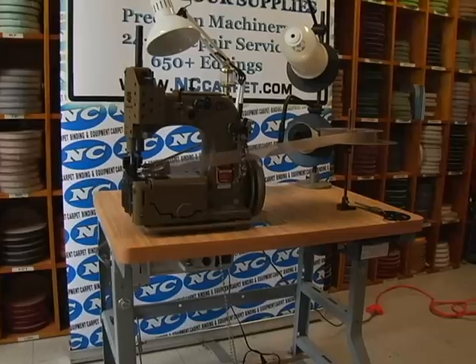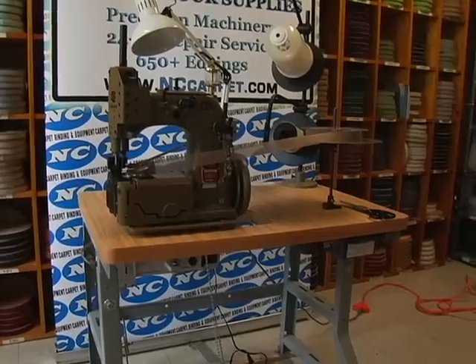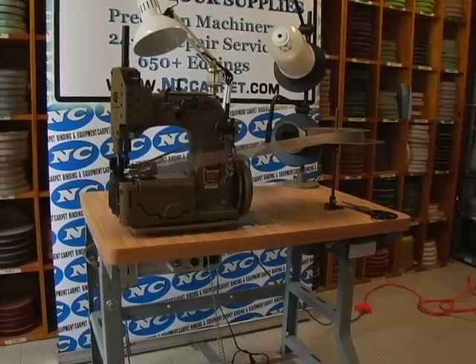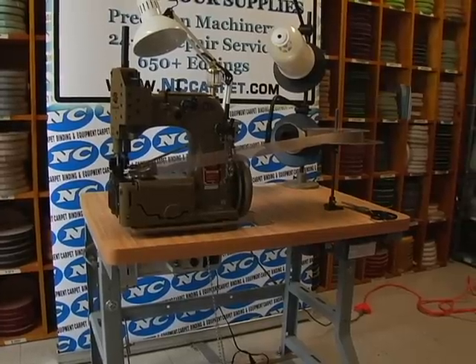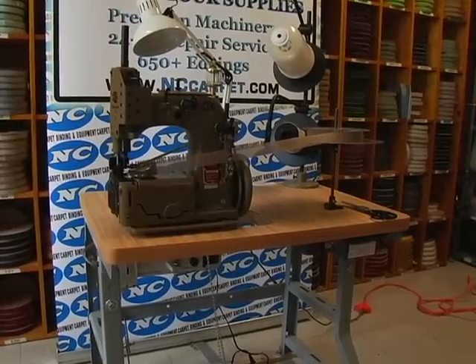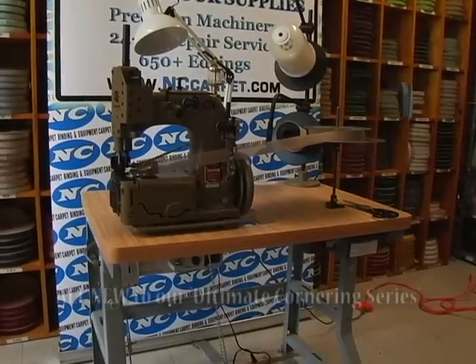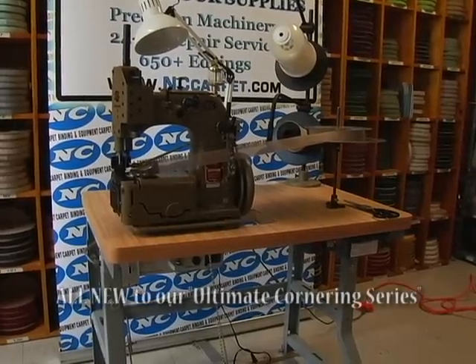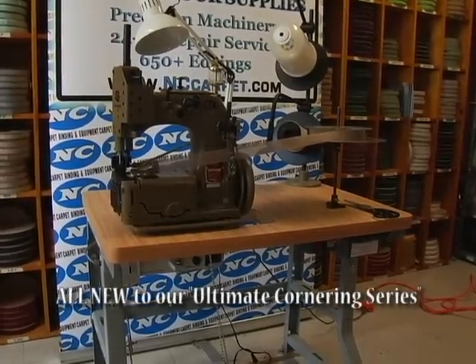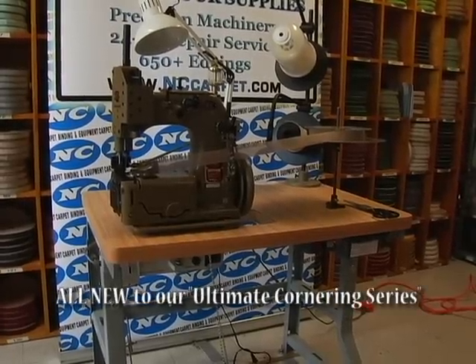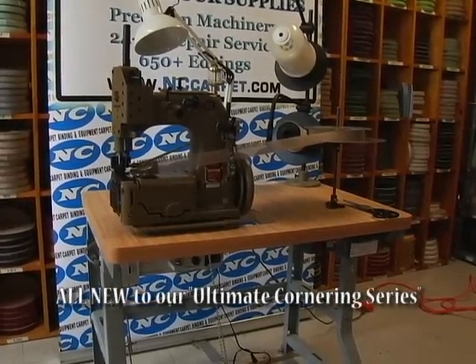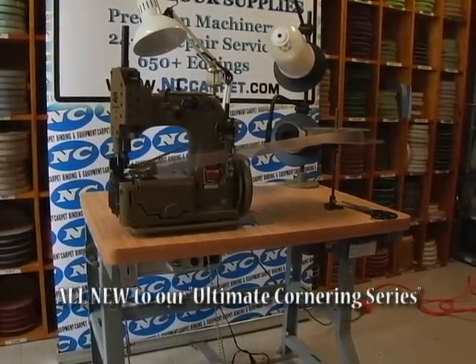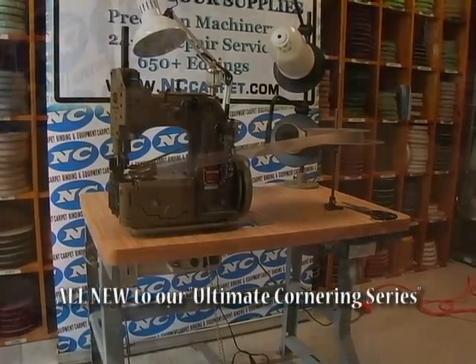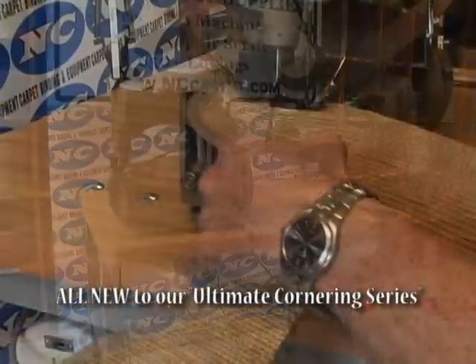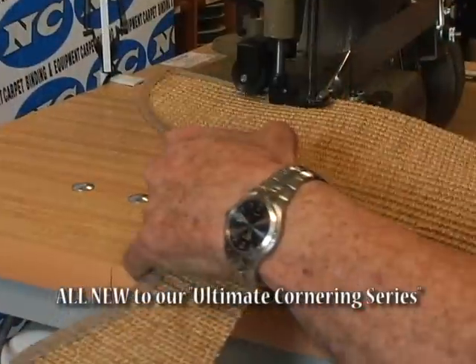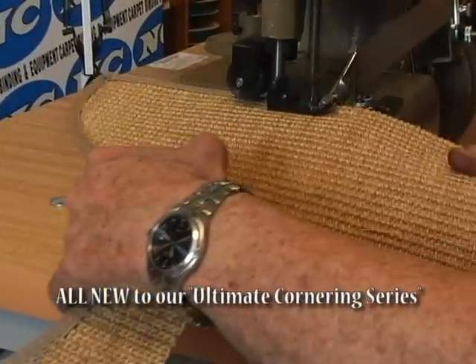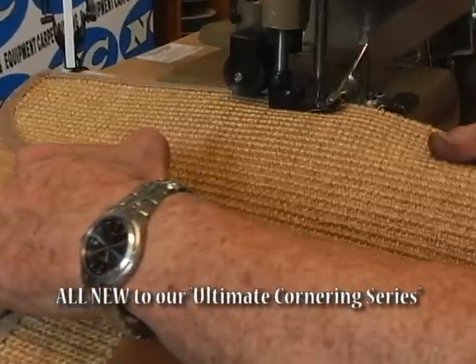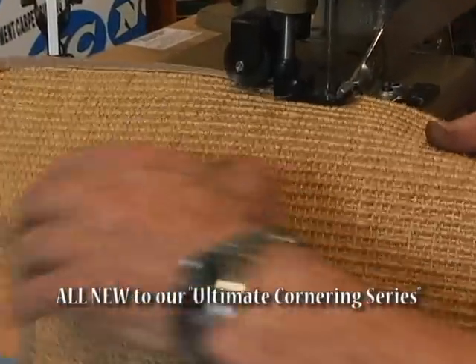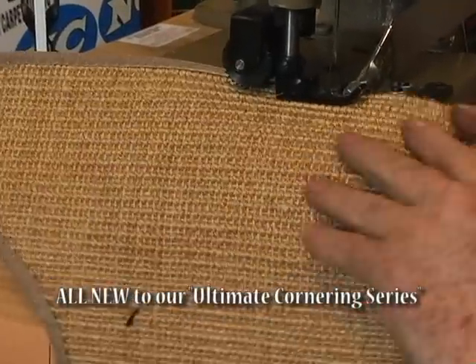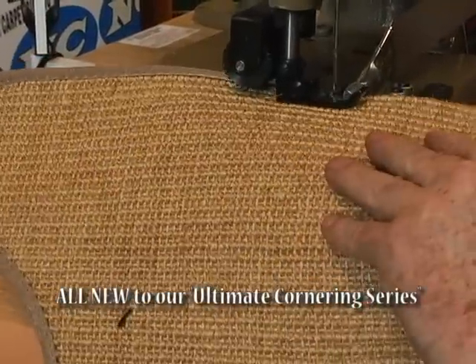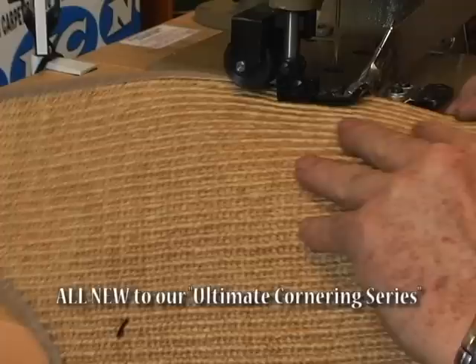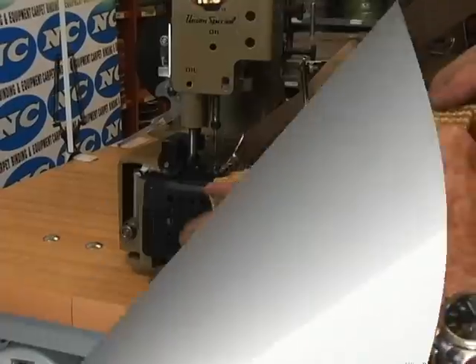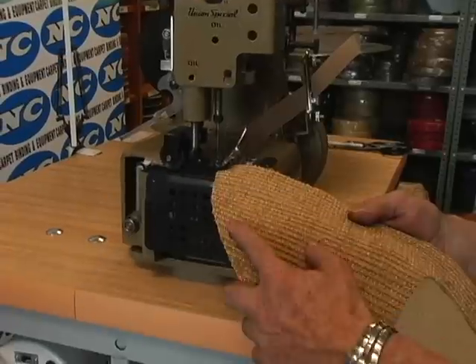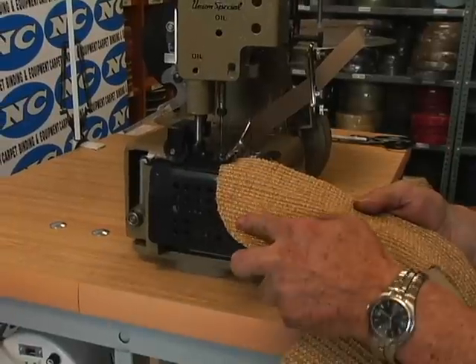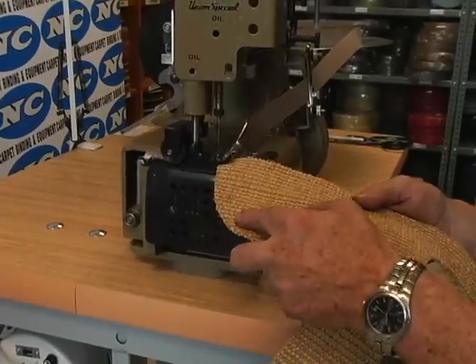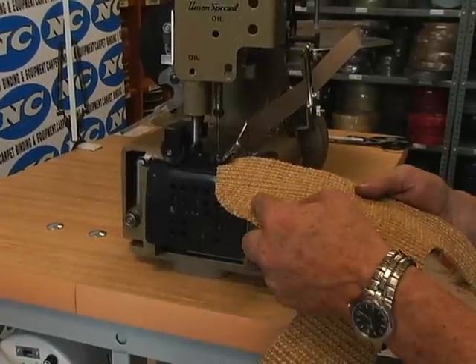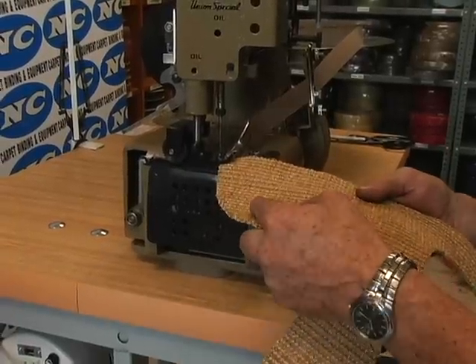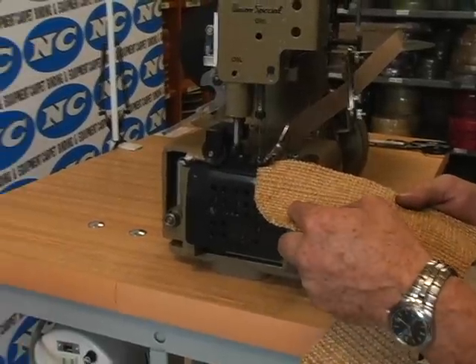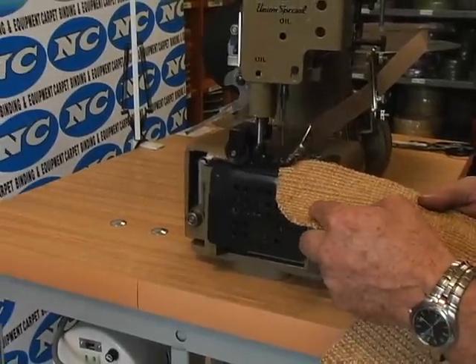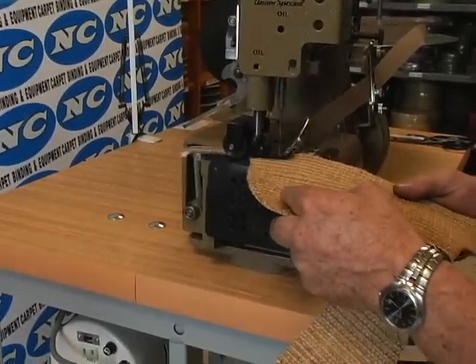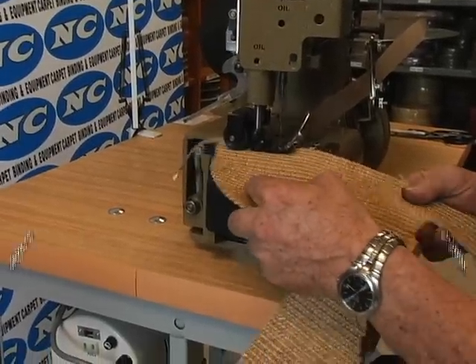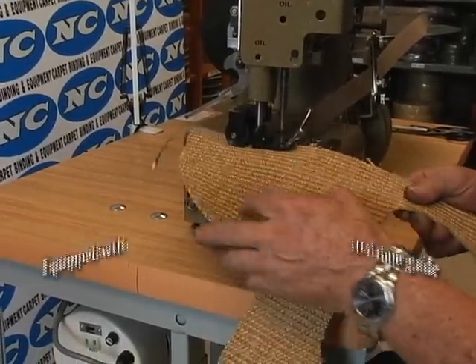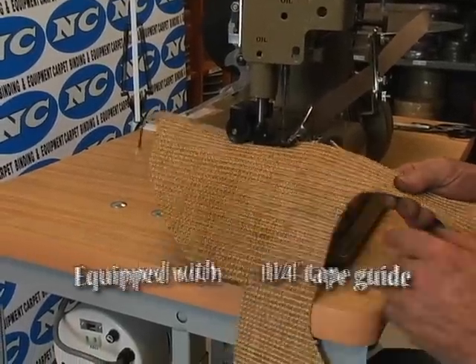This unit is set to make its debut at Surfaces 2009. The all-new NC Ultimate Cornering Table Model, Humvee, is still a secret.